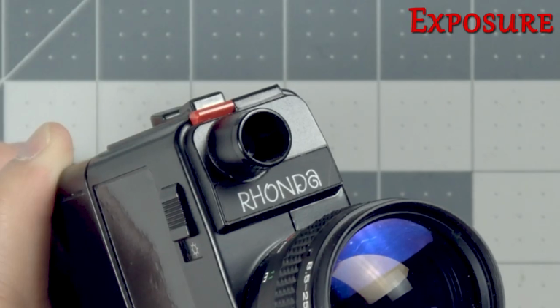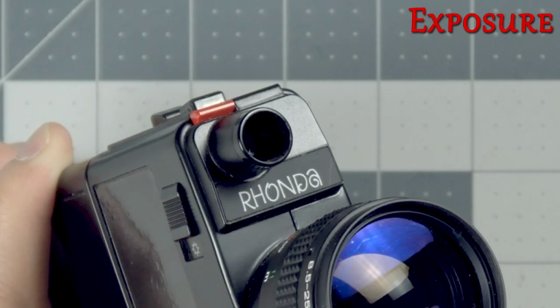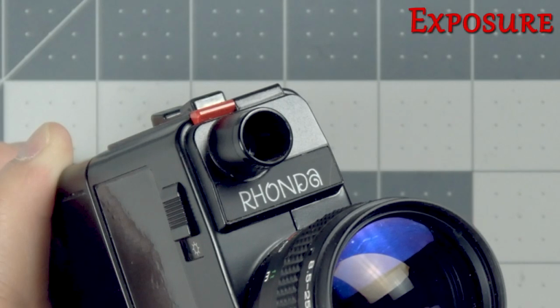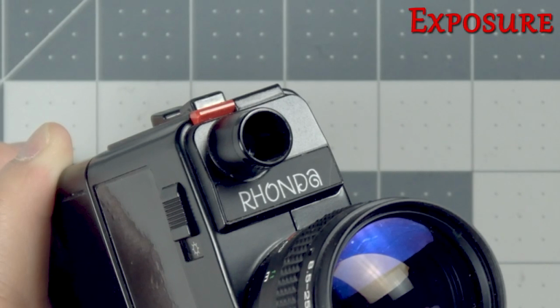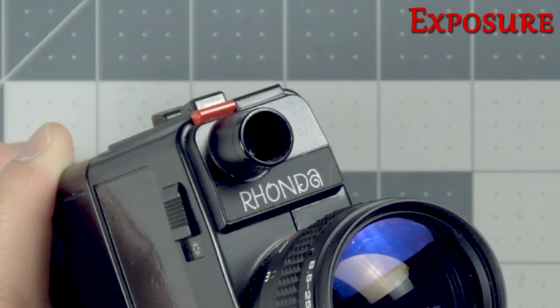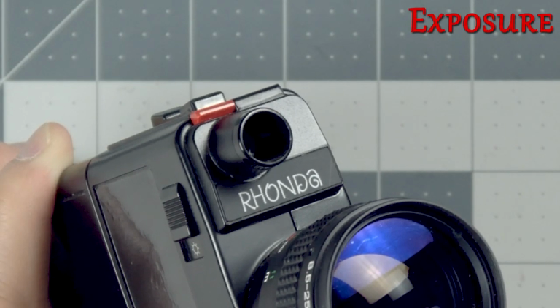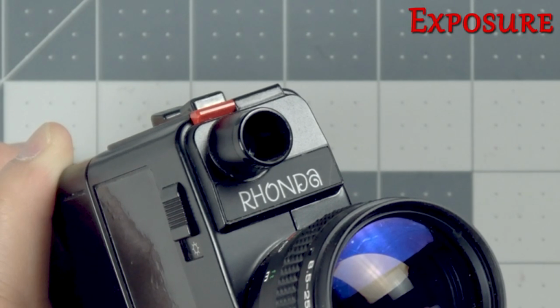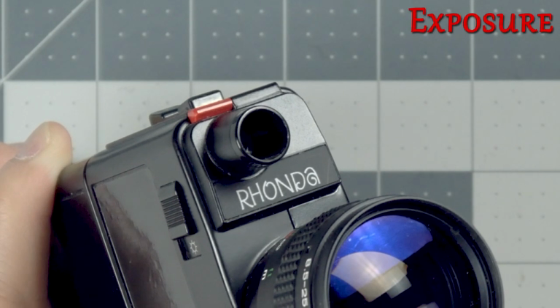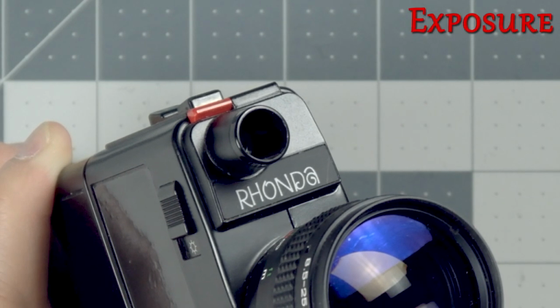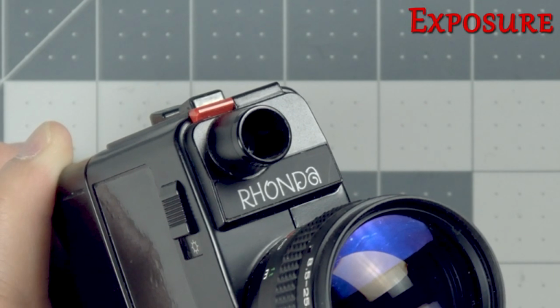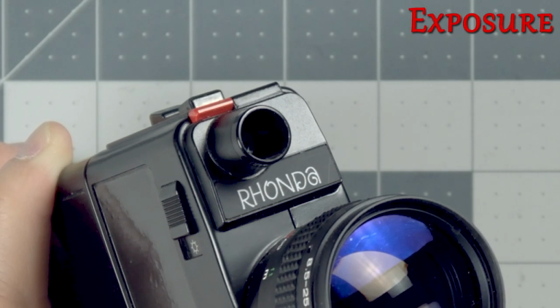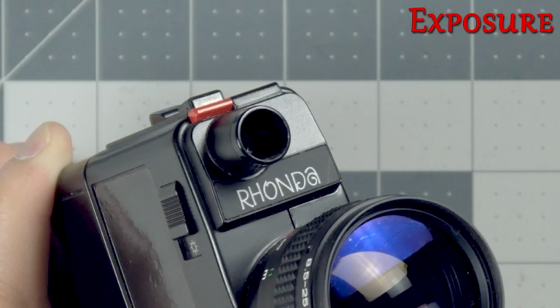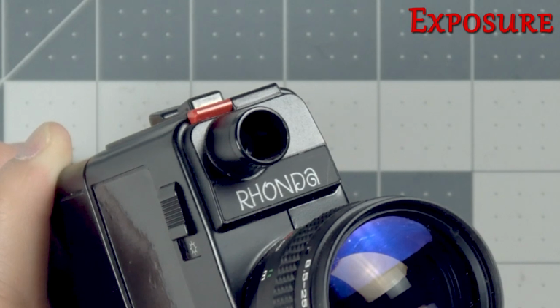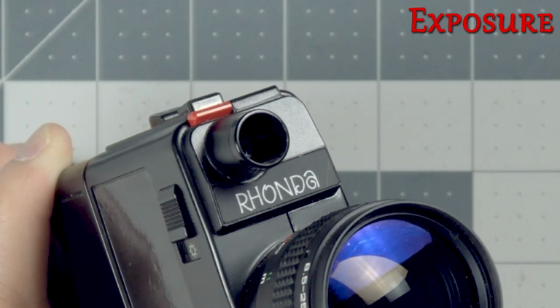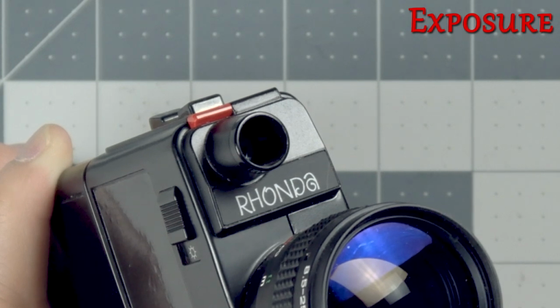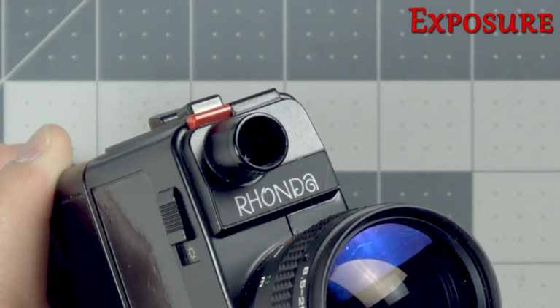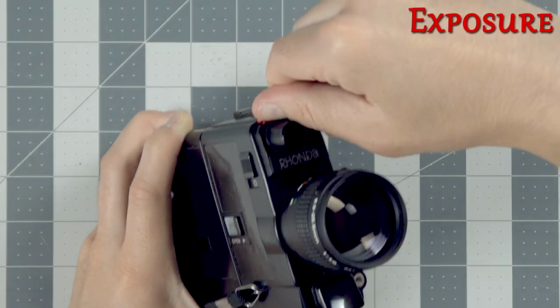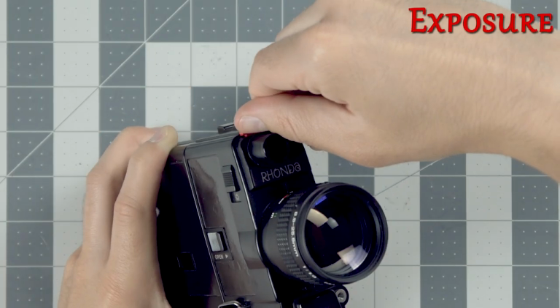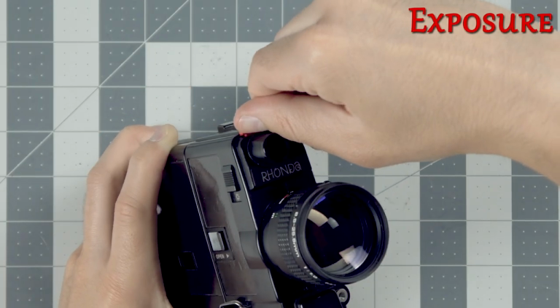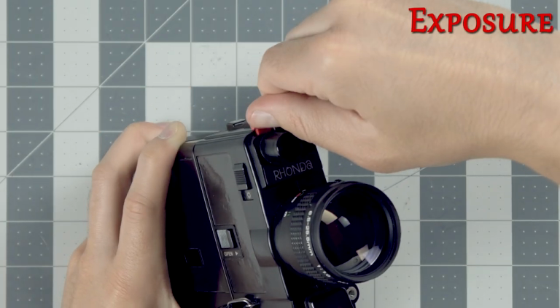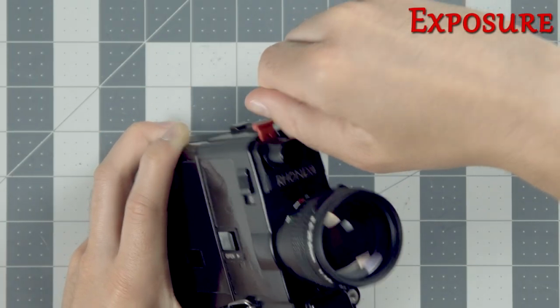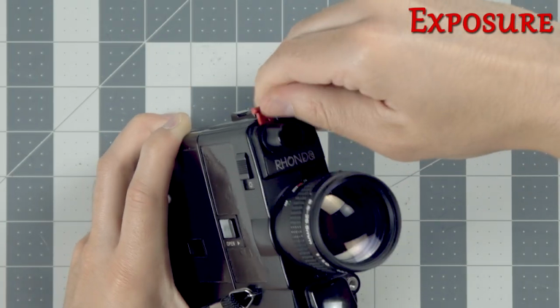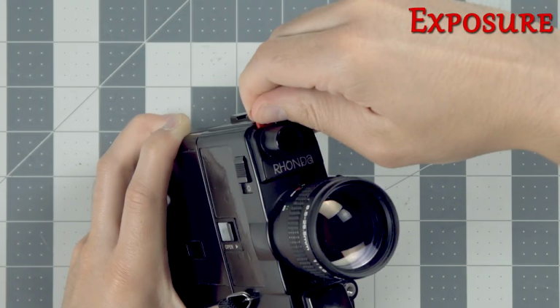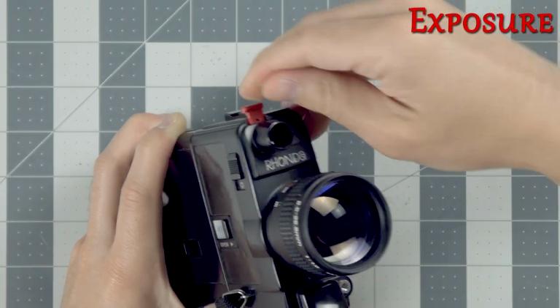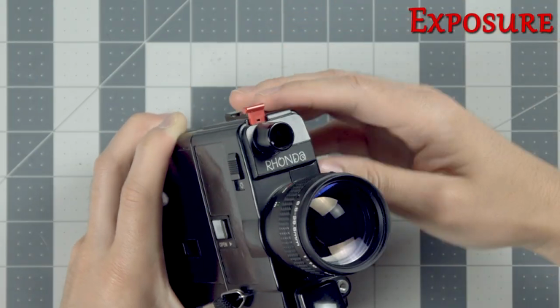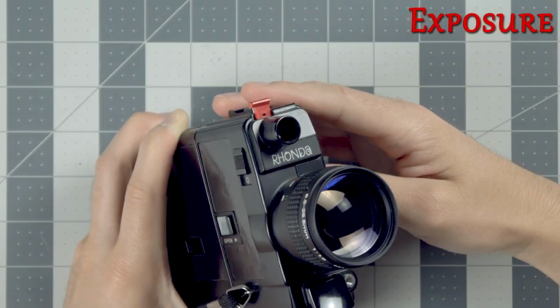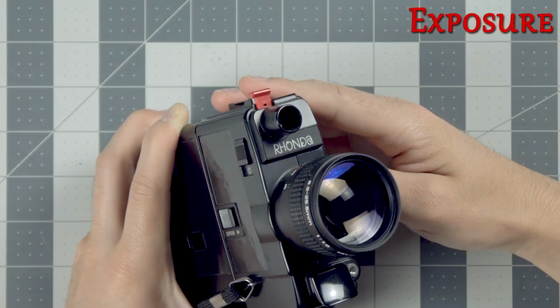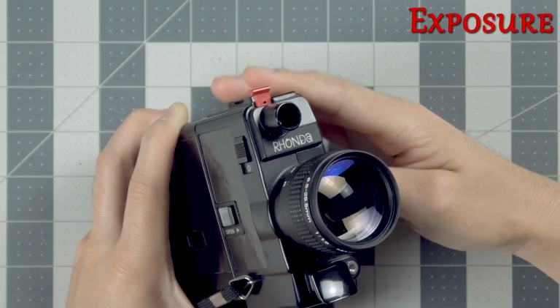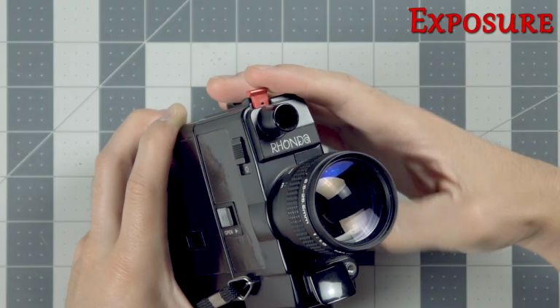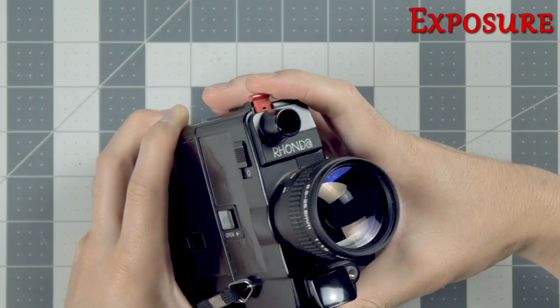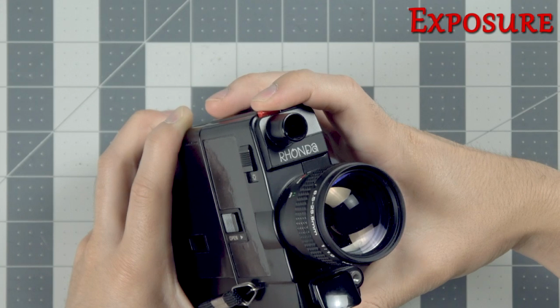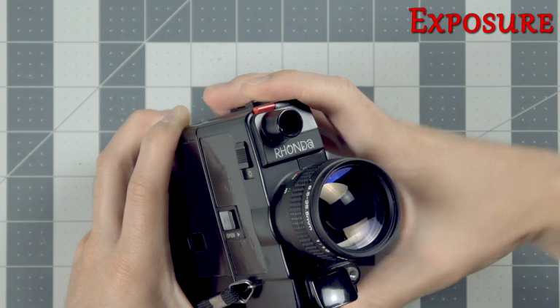The camera has a little light meter window above the lens for automatic exposure, and a small compensation tab that you can lift up if you want to overexpose your image a little bit as well.